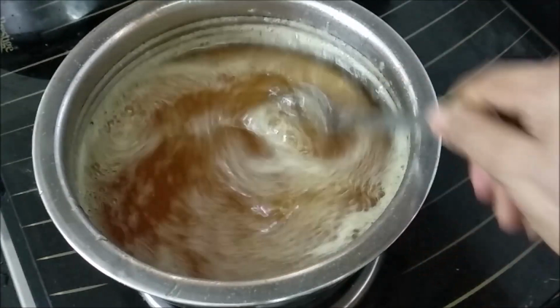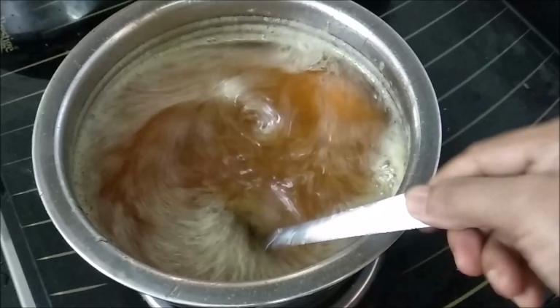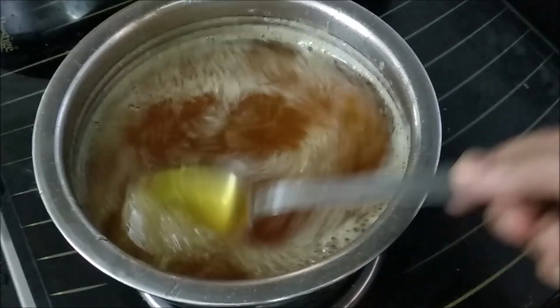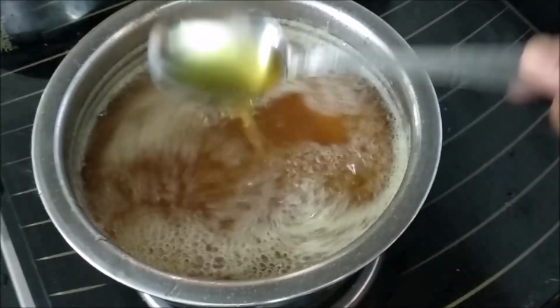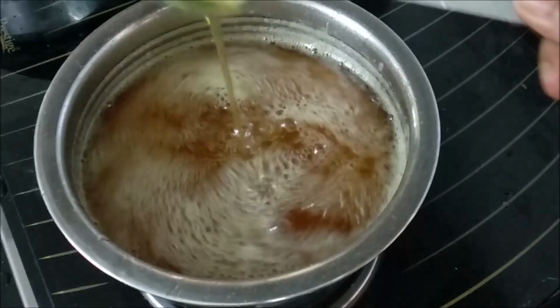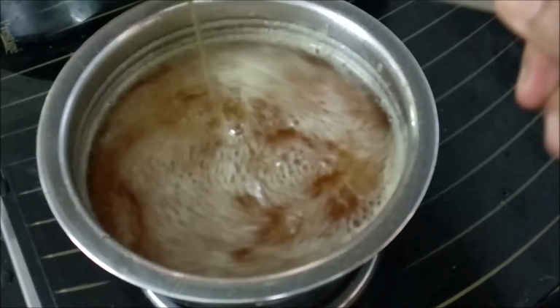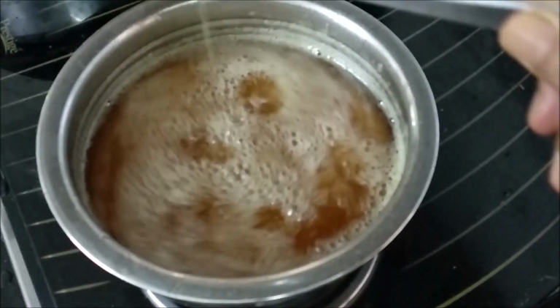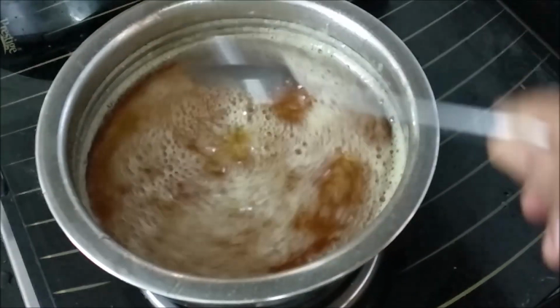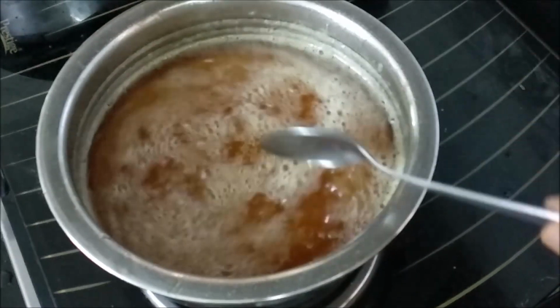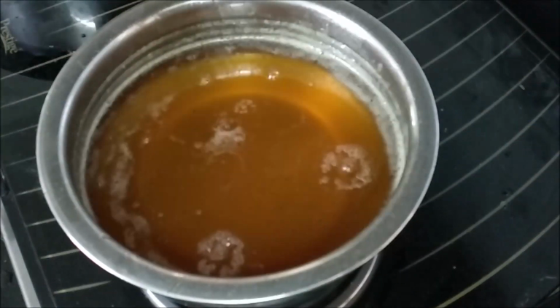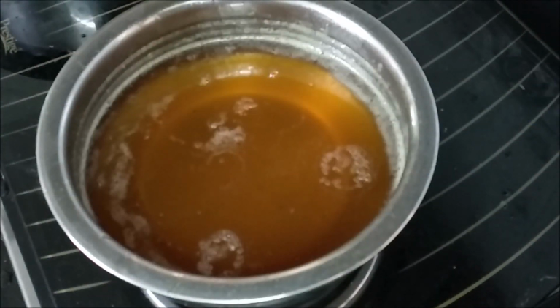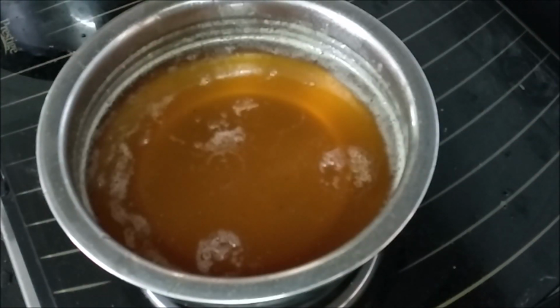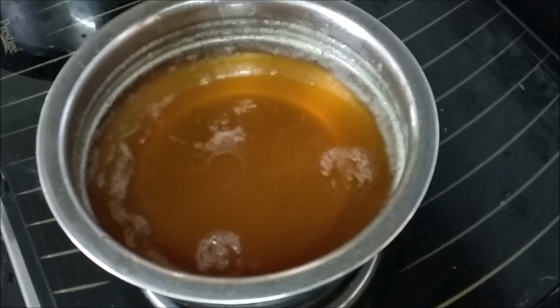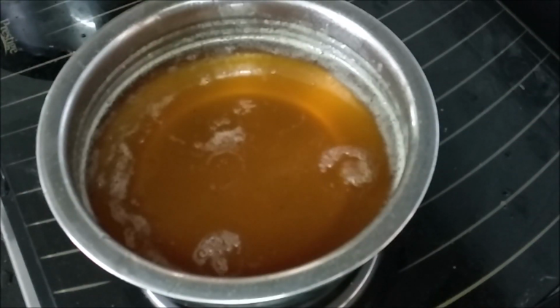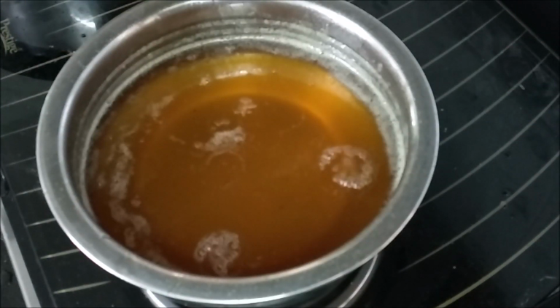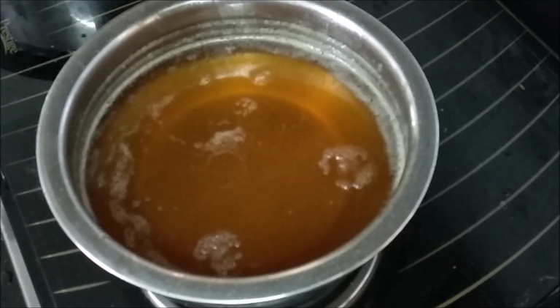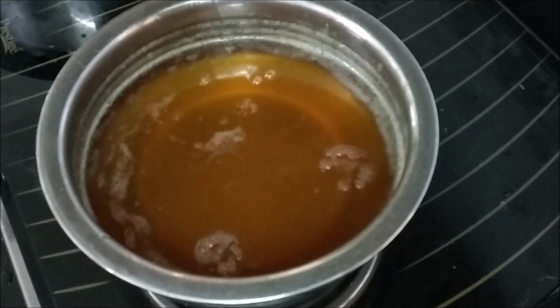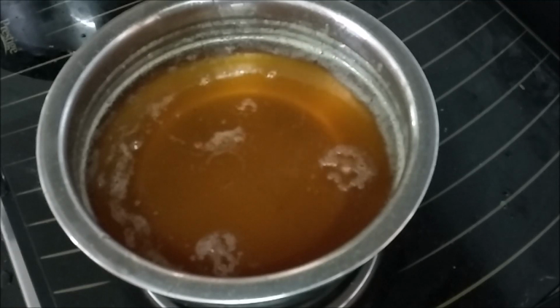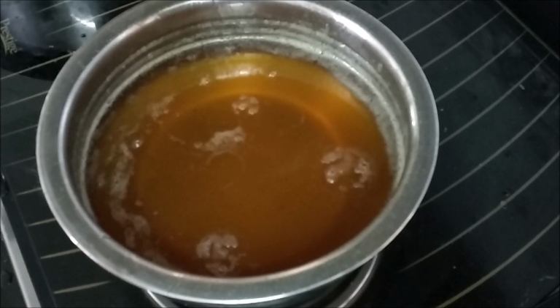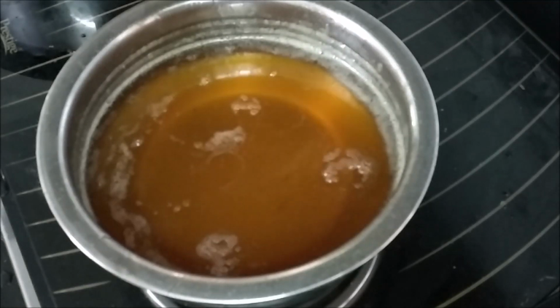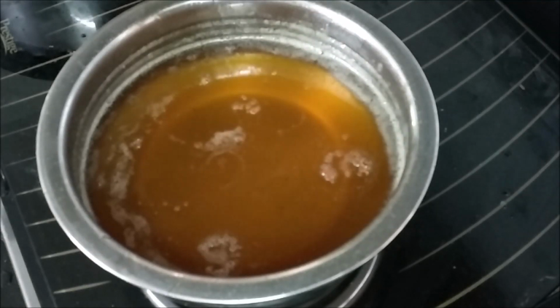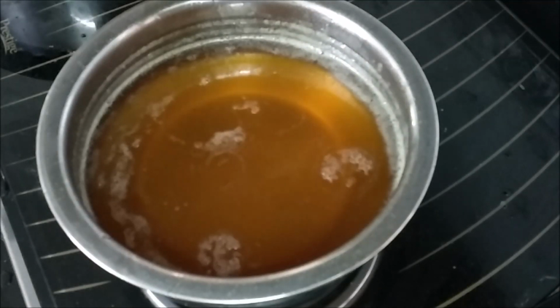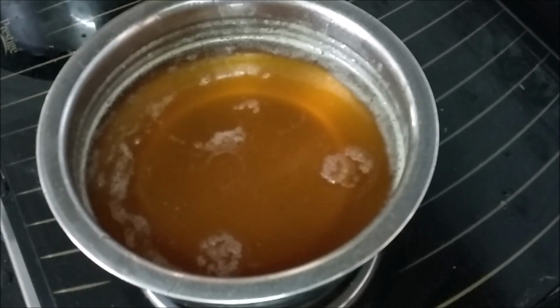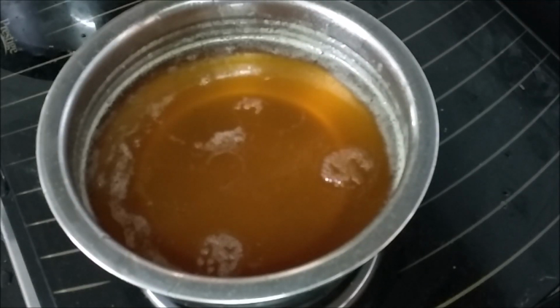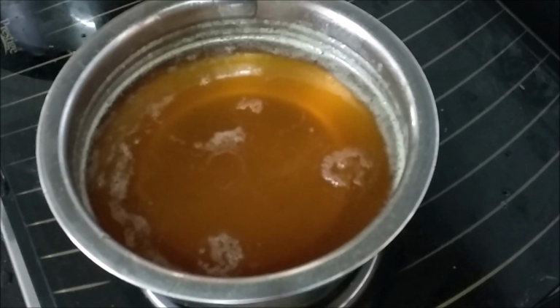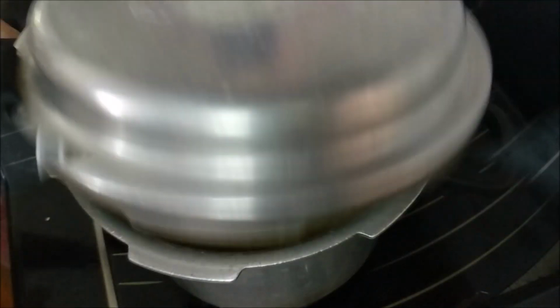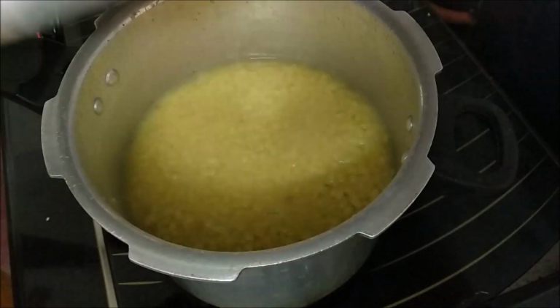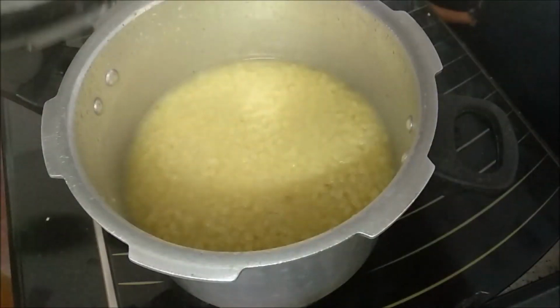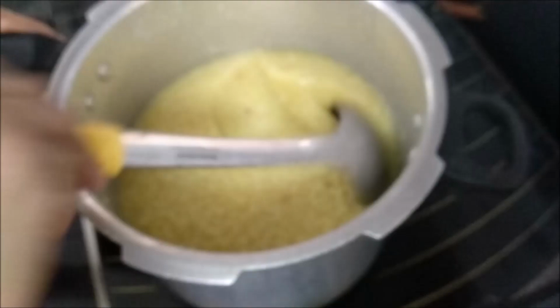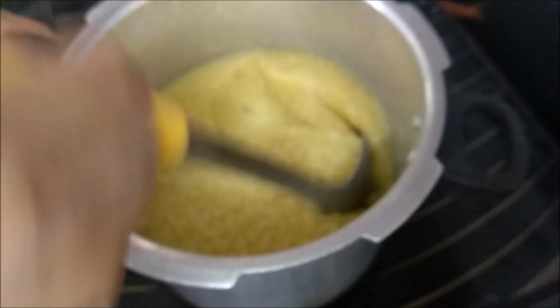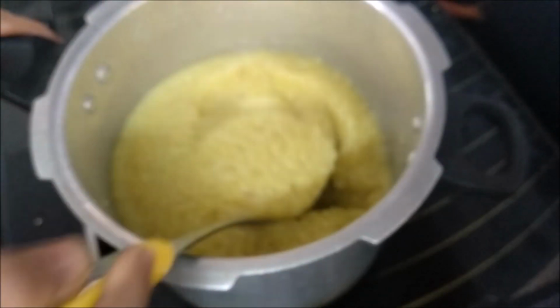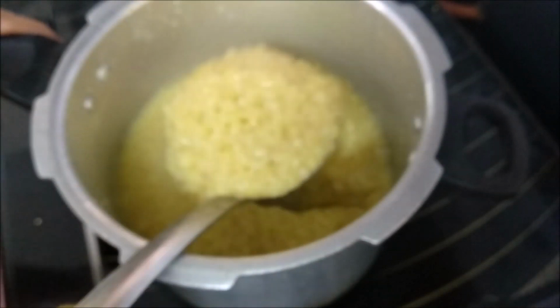1 kg of sharkar is fine. The sharkar is thick. I am using the sharkar as well.